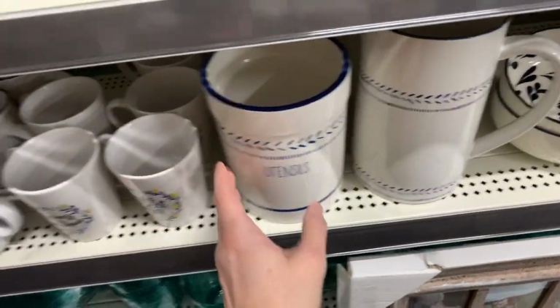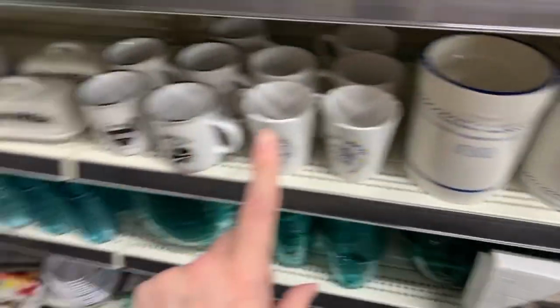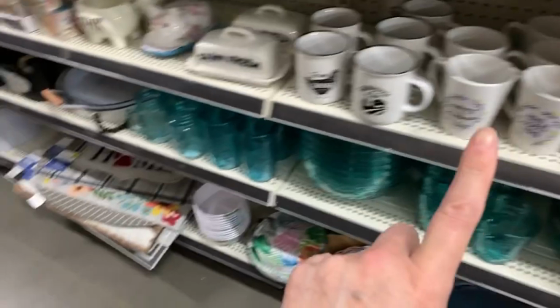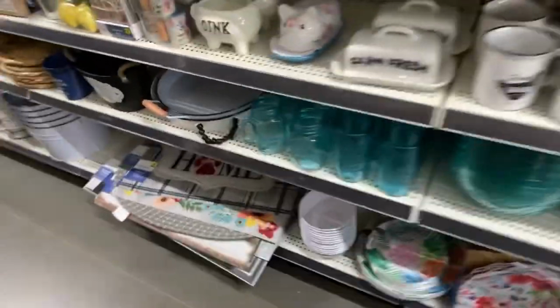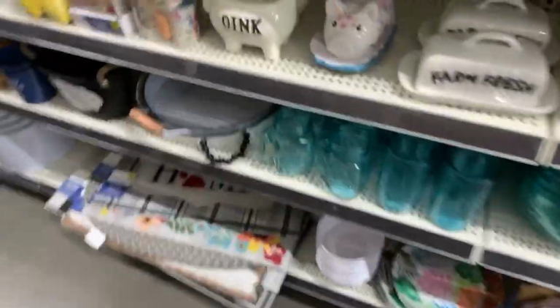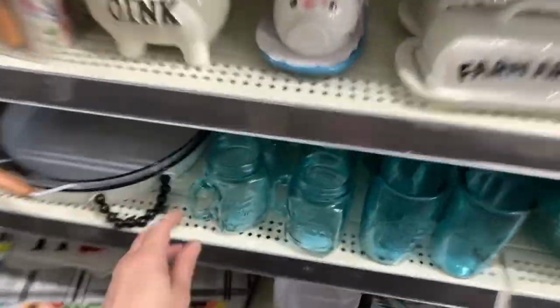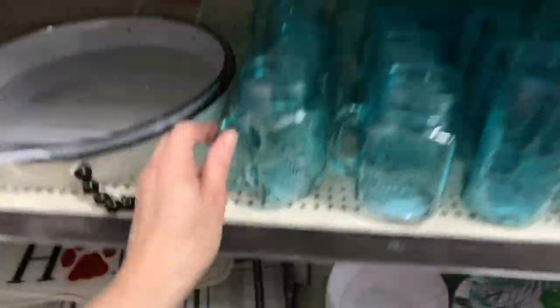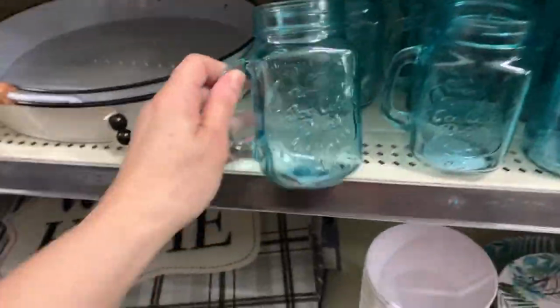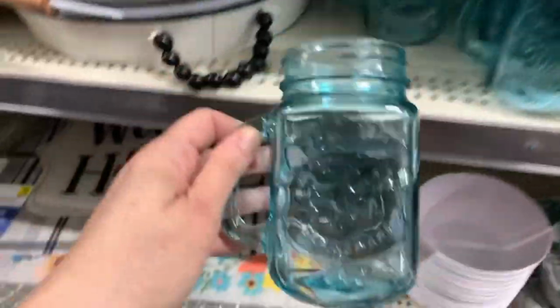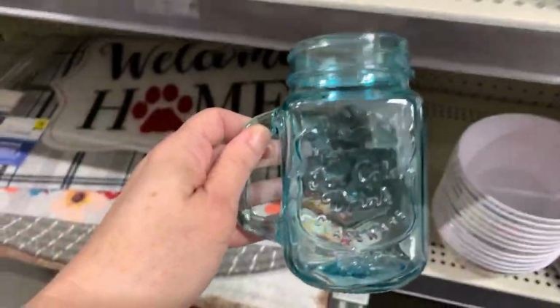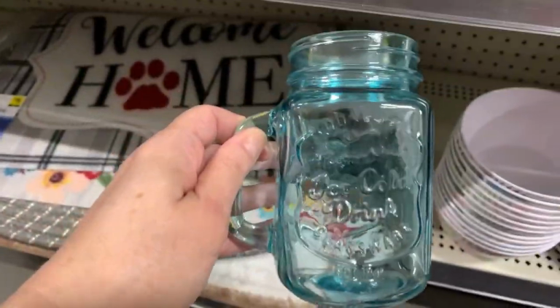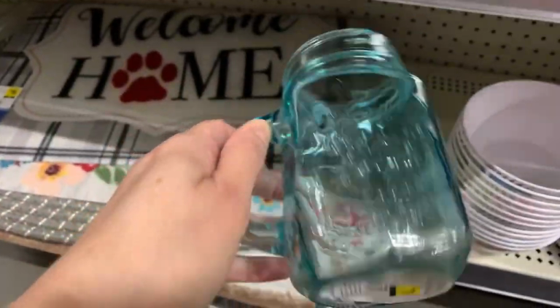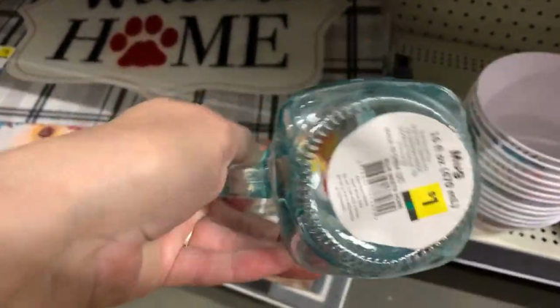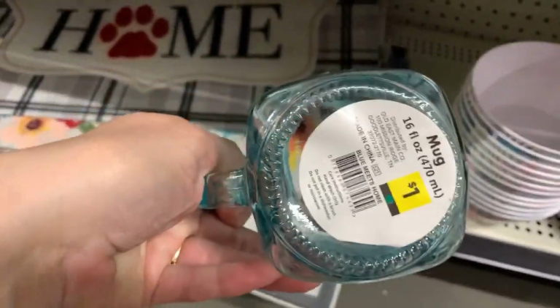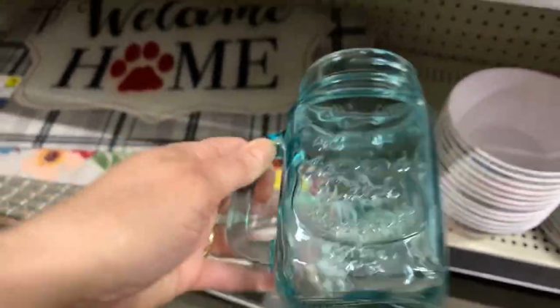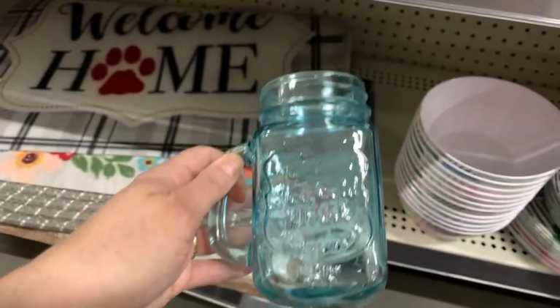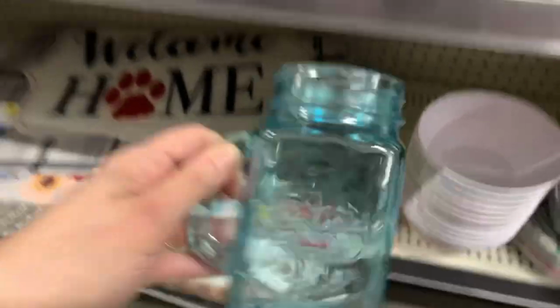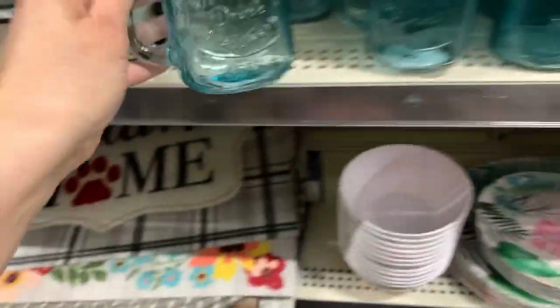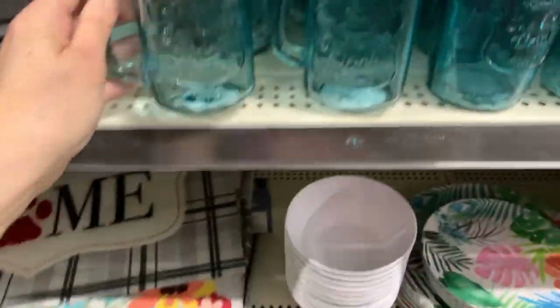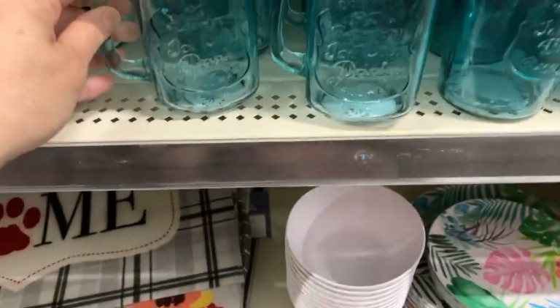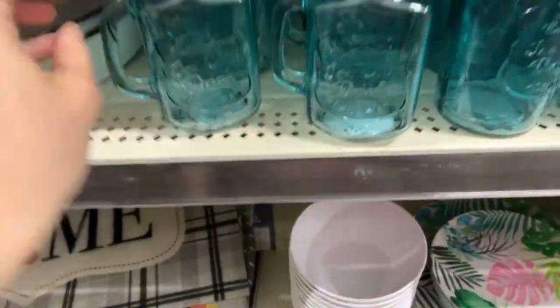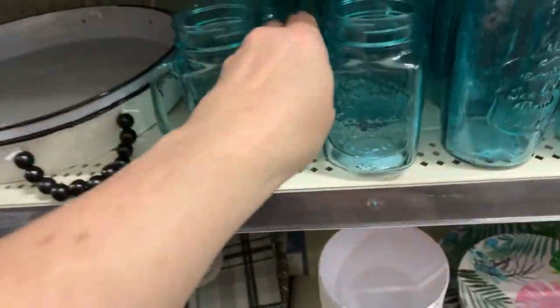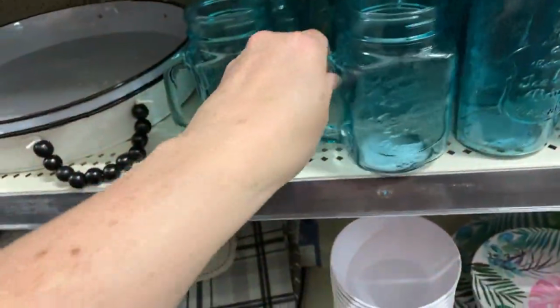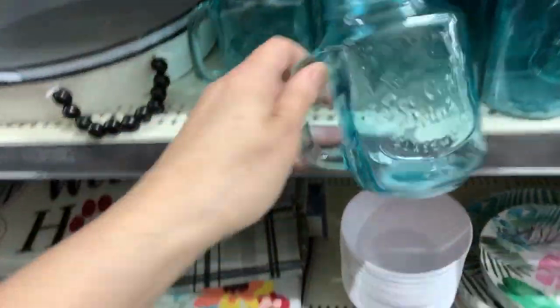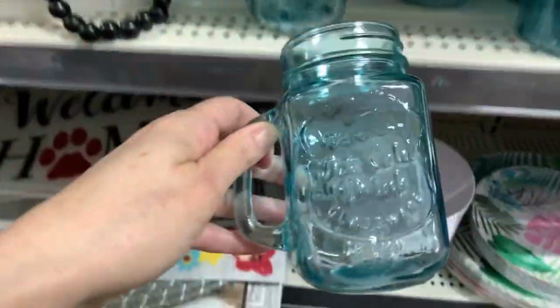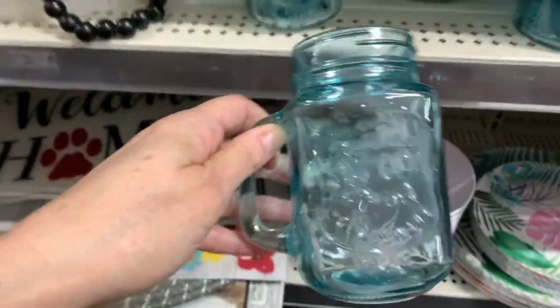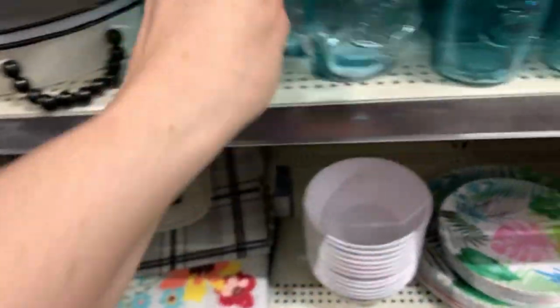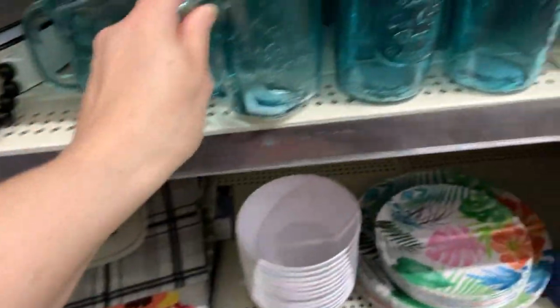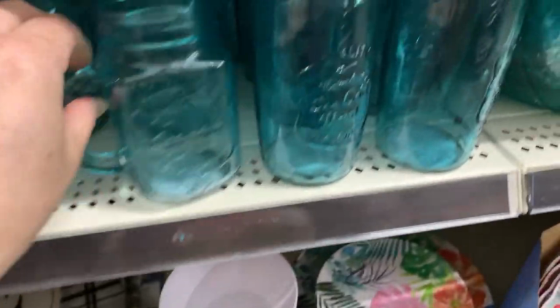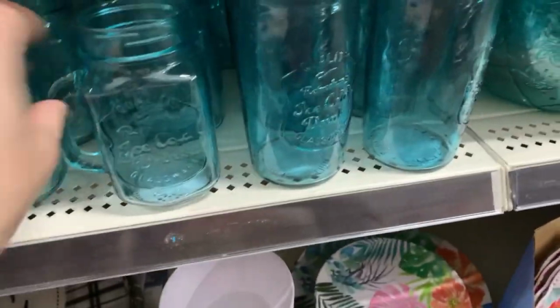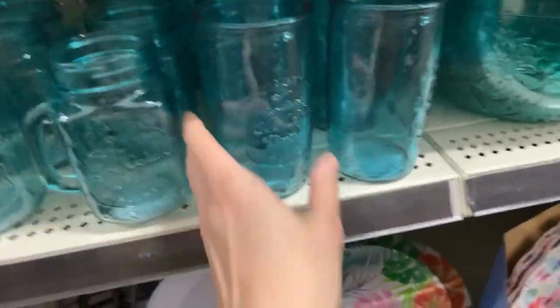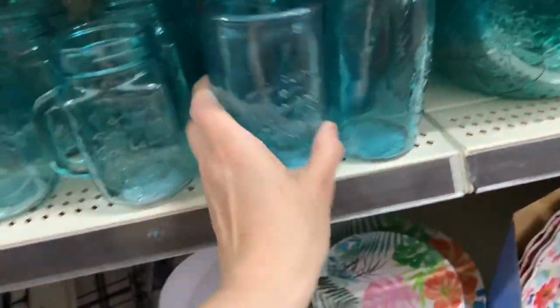More one-dollar items — and these are real glass, you guys, one dollar! I'm having a great day, thank you so much for asking, I'm just starting my day.